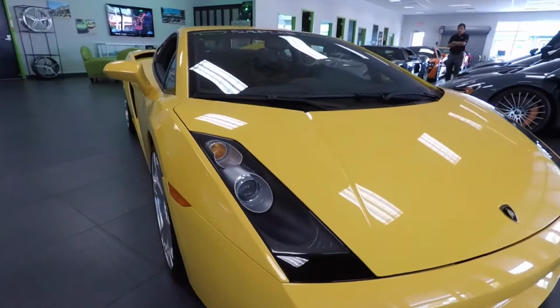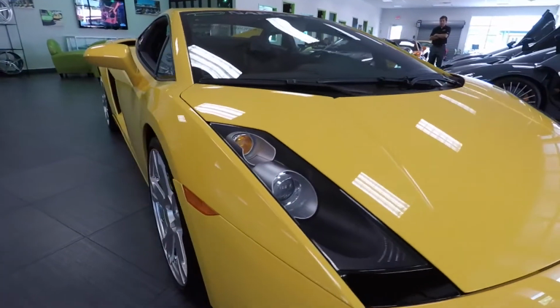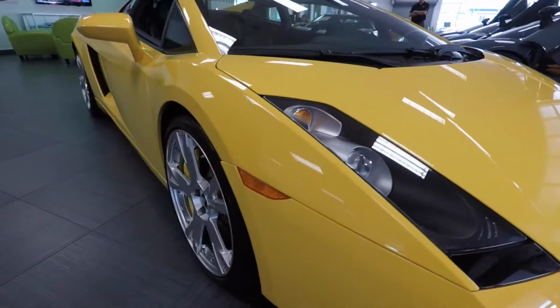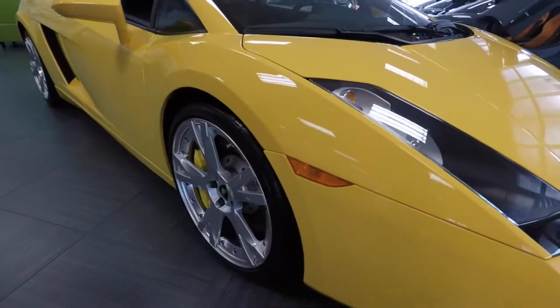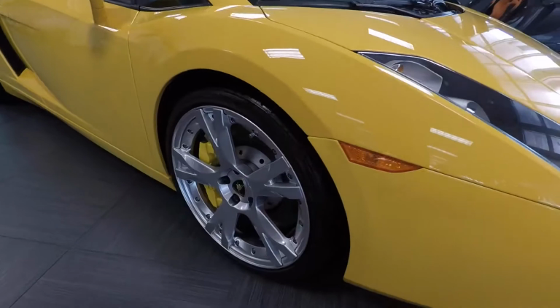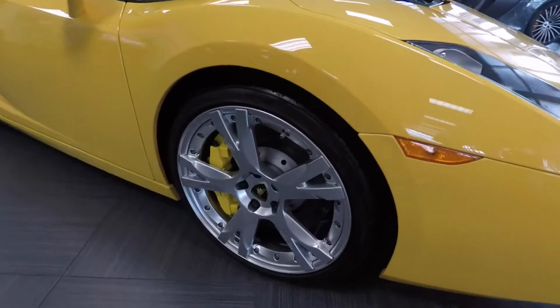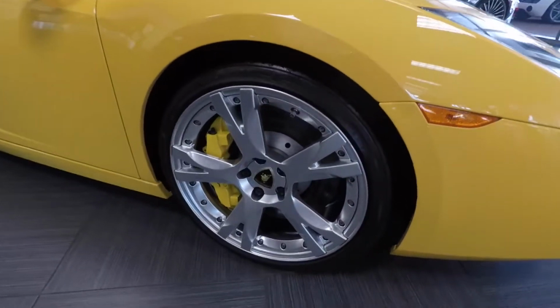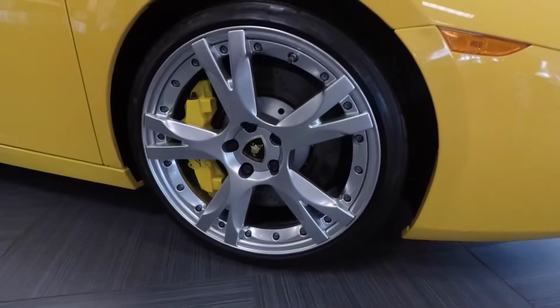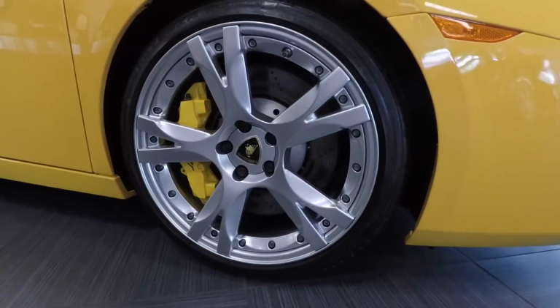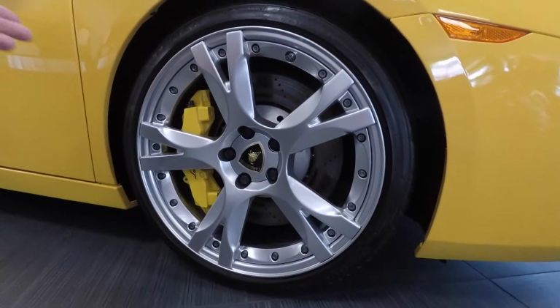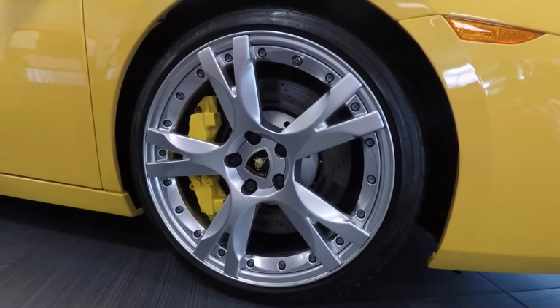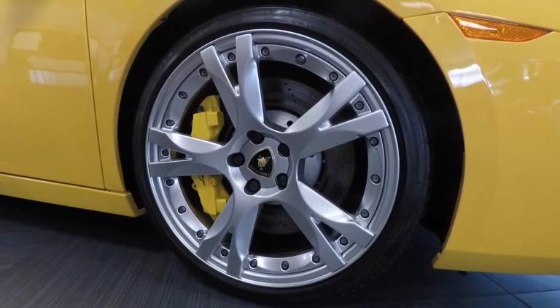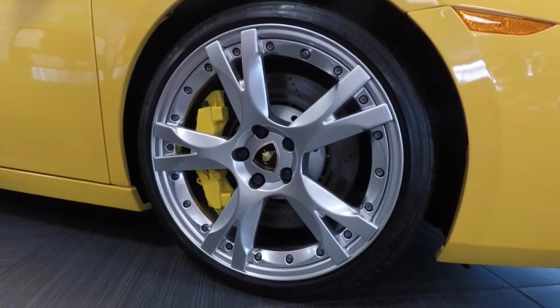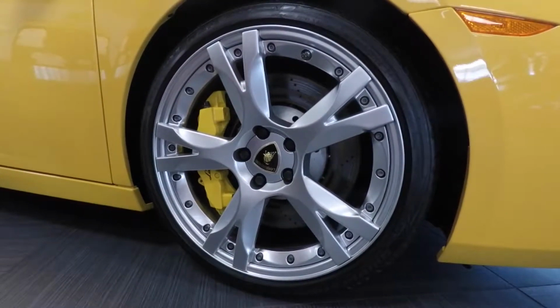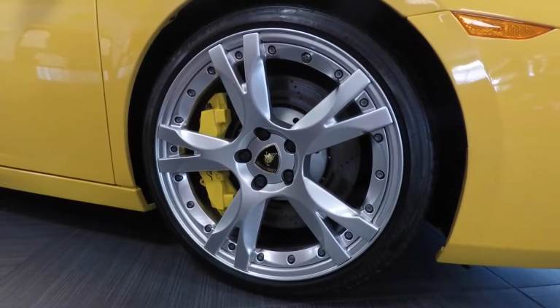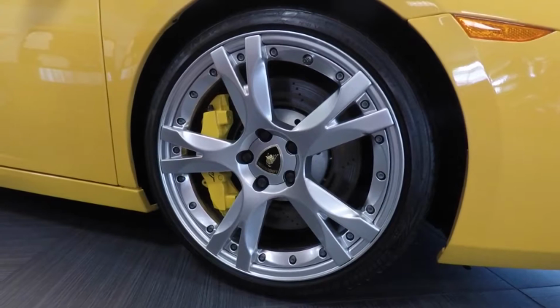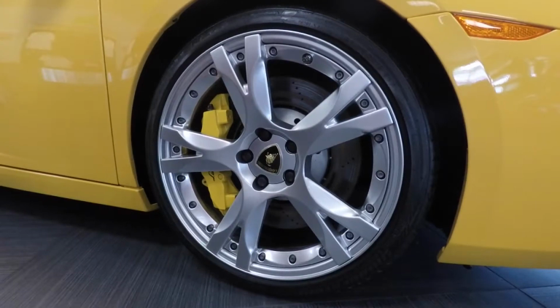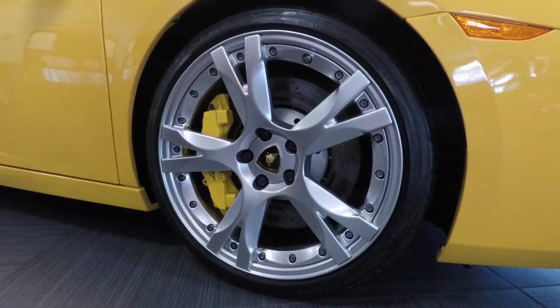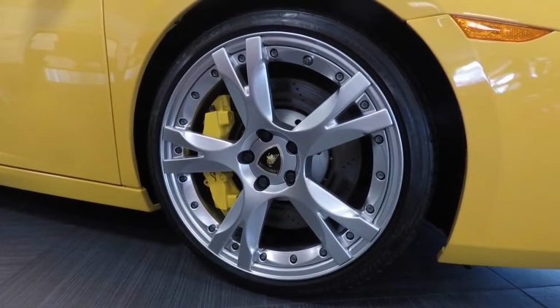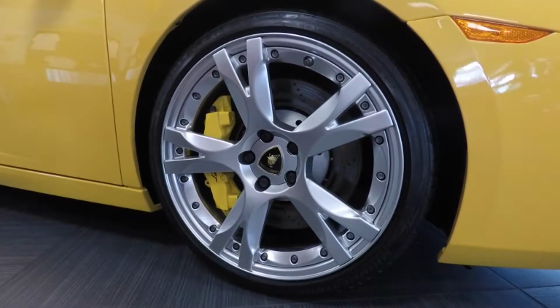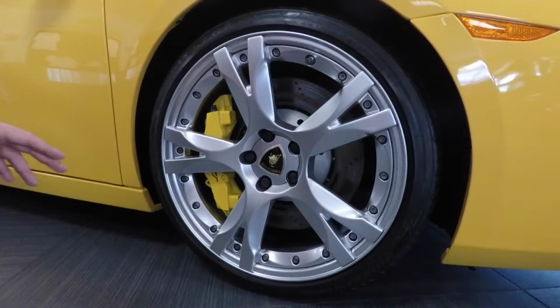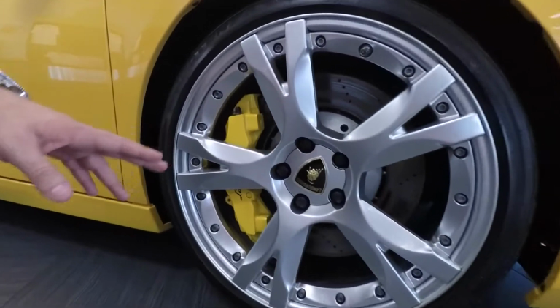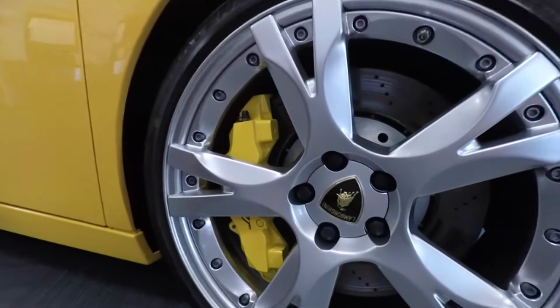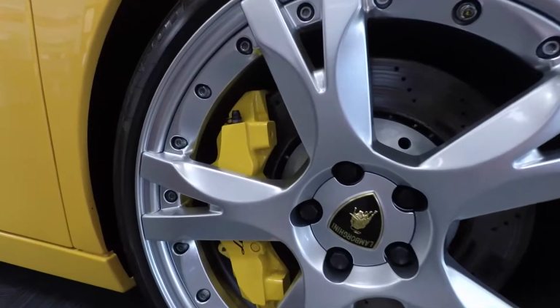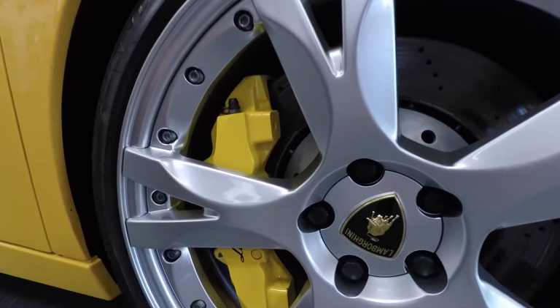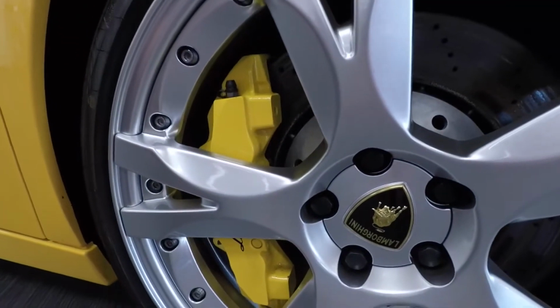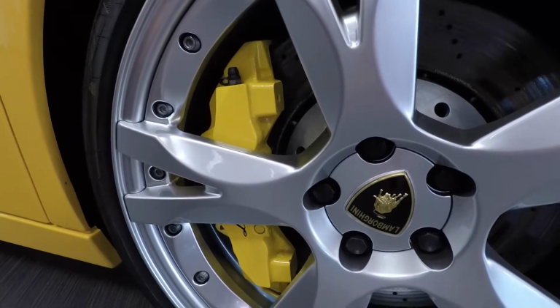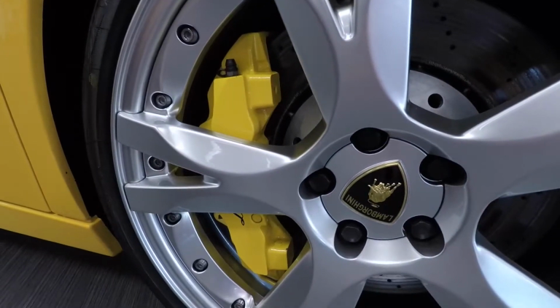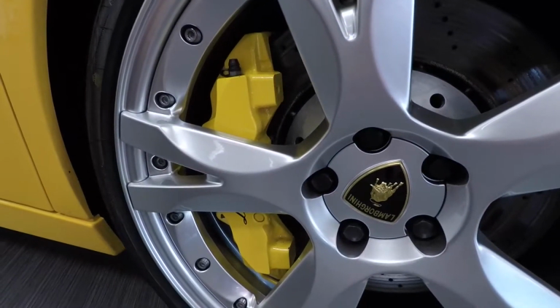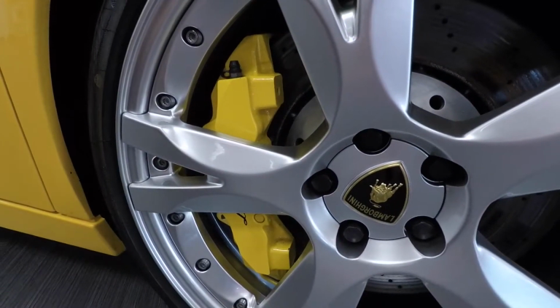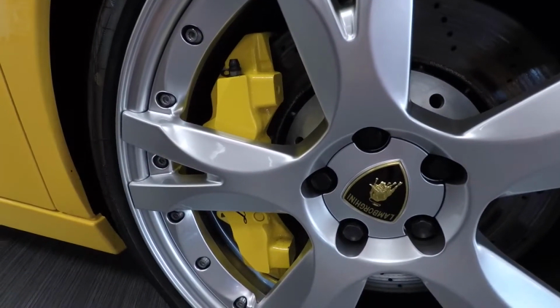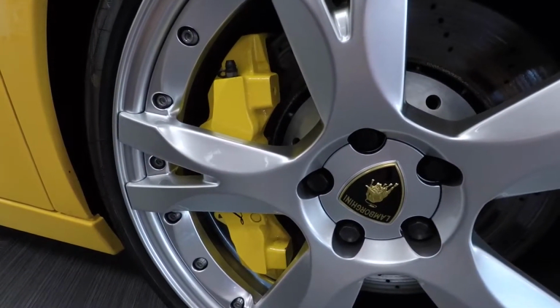One of the things that really stands out on this particular car is the condition and the options. These are the factory Callisto wheels — a 19-inch wheel — and you can see they're in absolutely great shape. We do have the colored crest in the center of the wheel, as well as the yellow brake calipers.